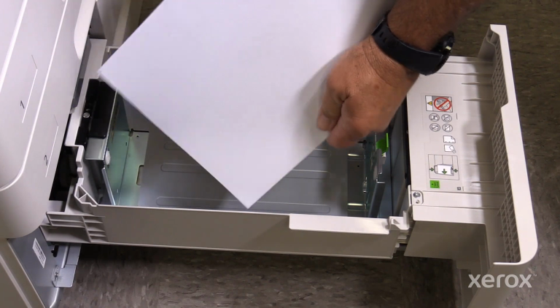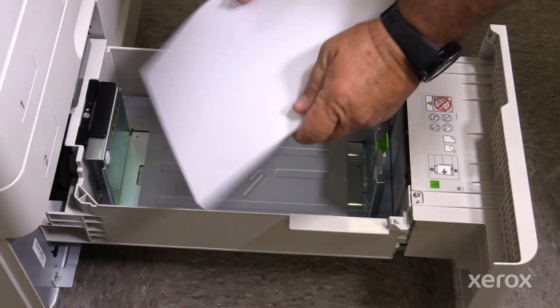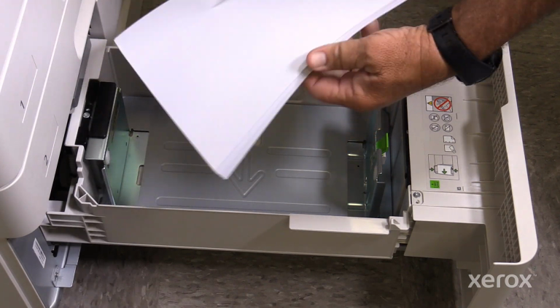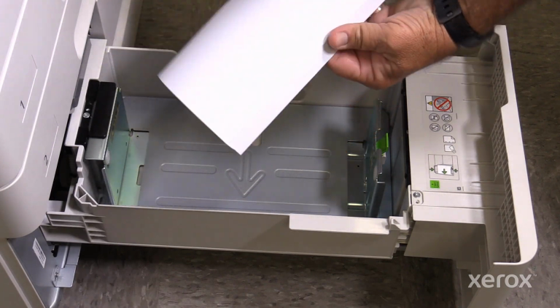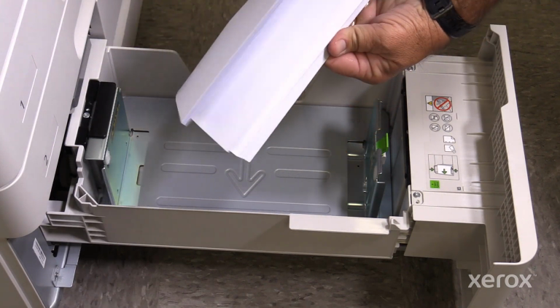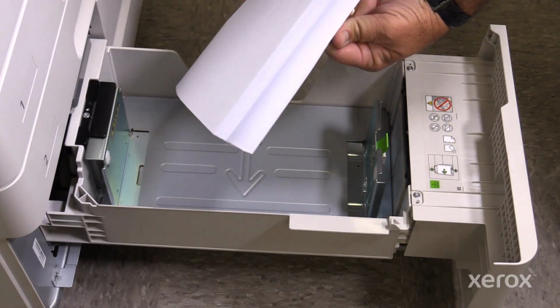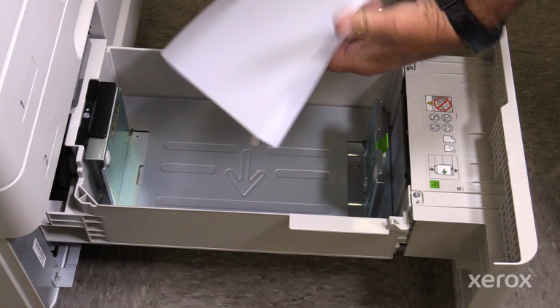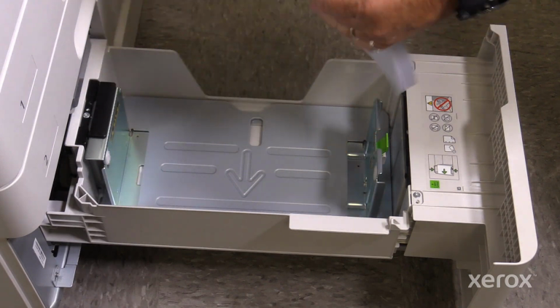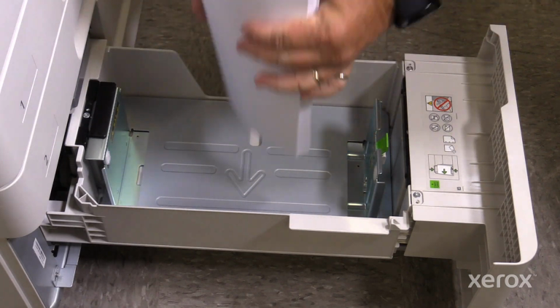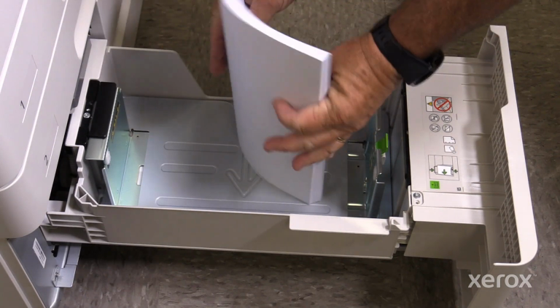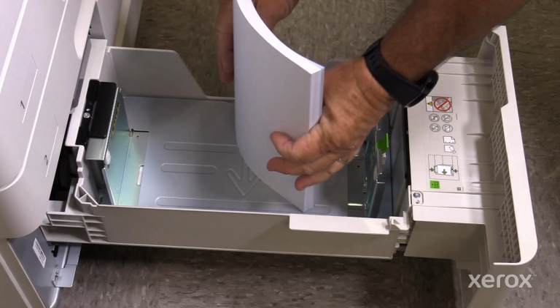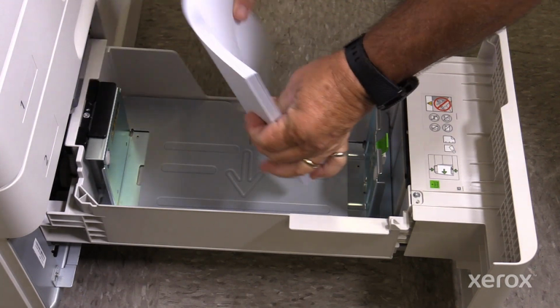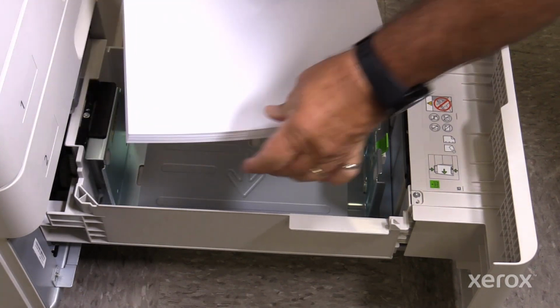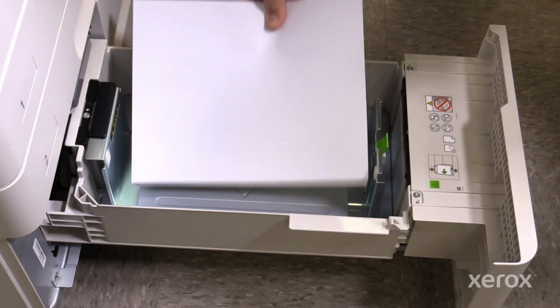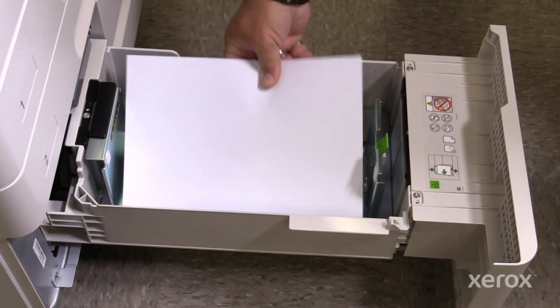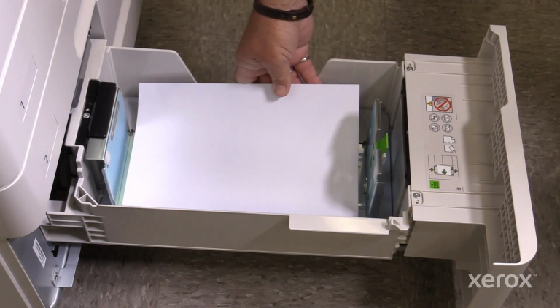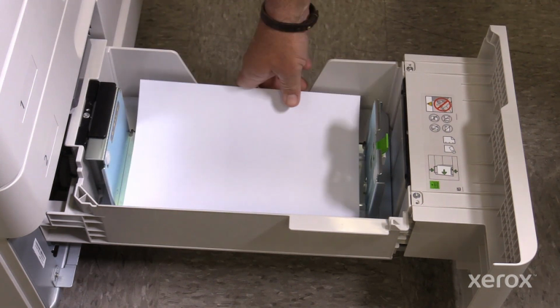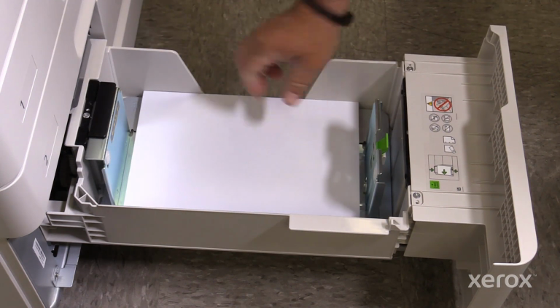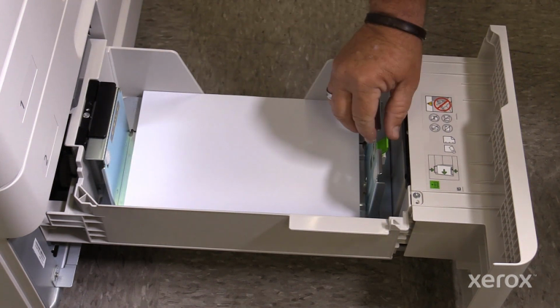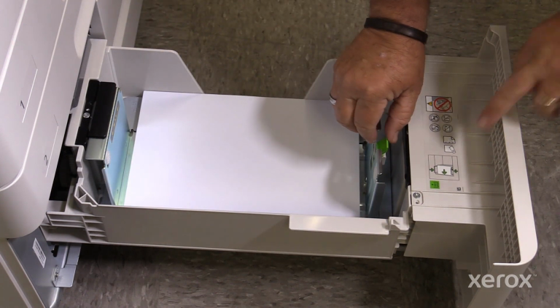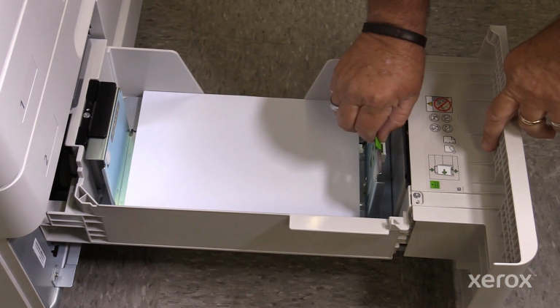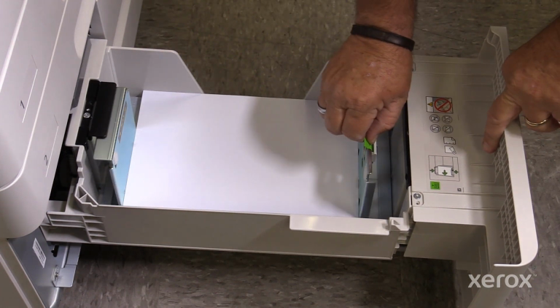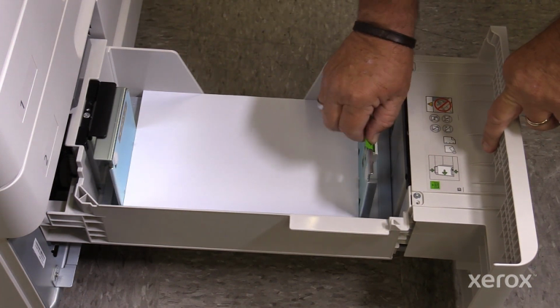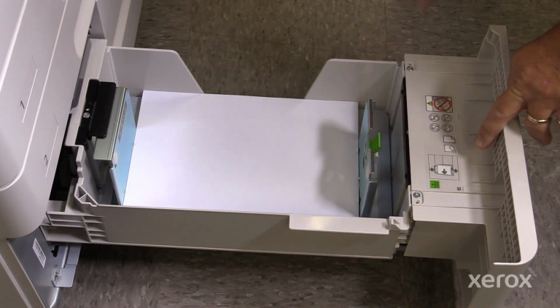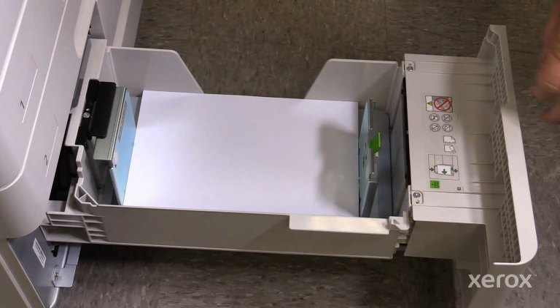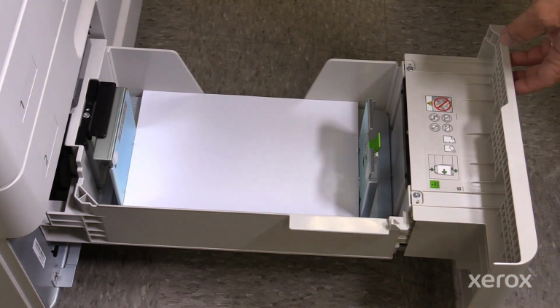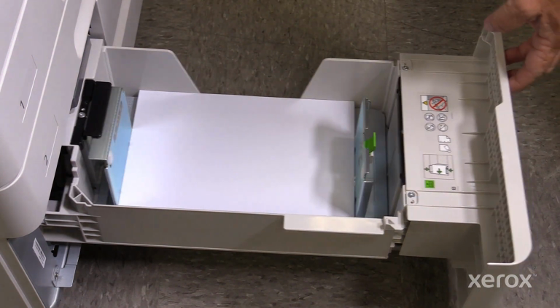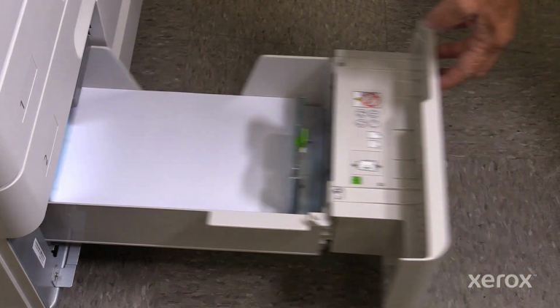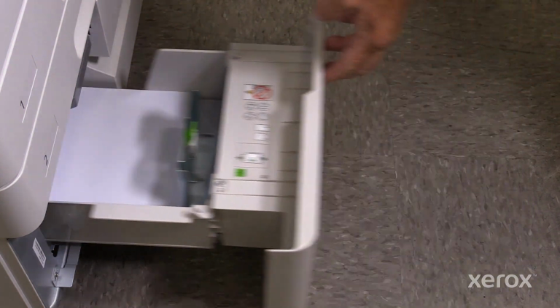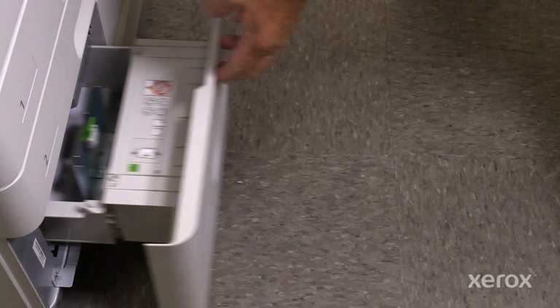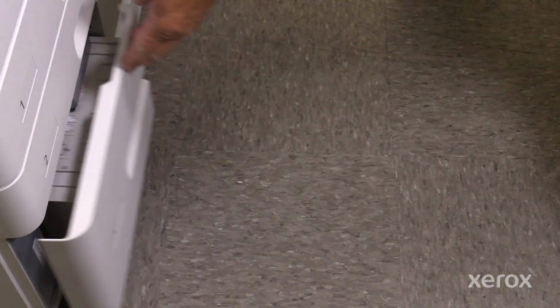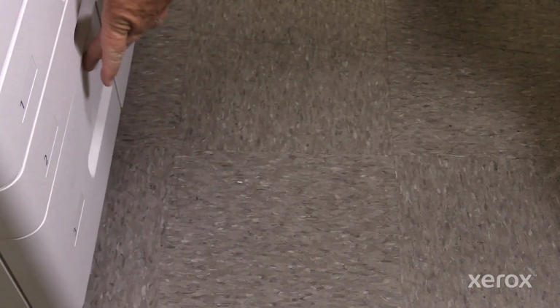Always fan your paper before inserting it into the tray. When placing paper in either Tray 3 or 4, be sure to adjust the paper guides tight against the paper edge.